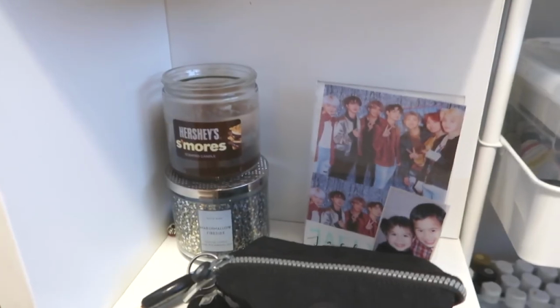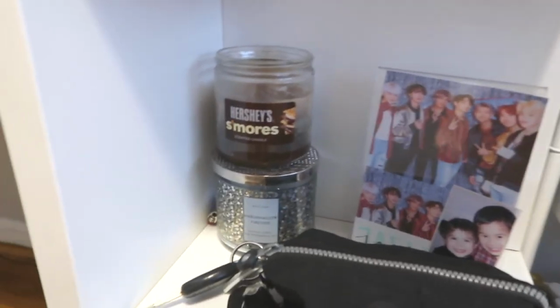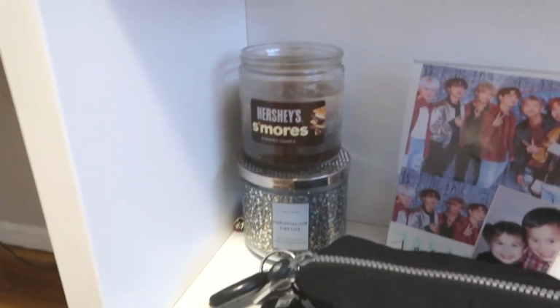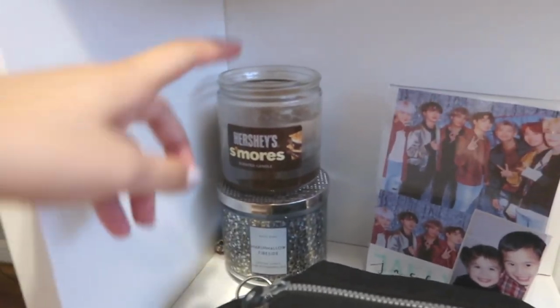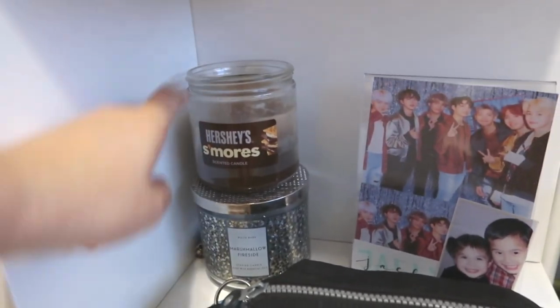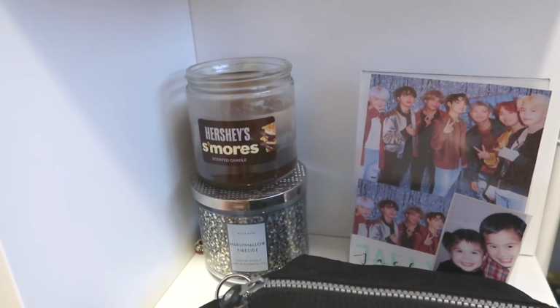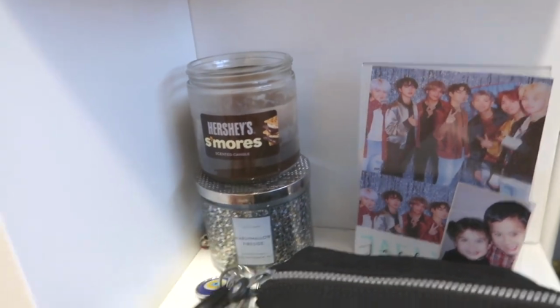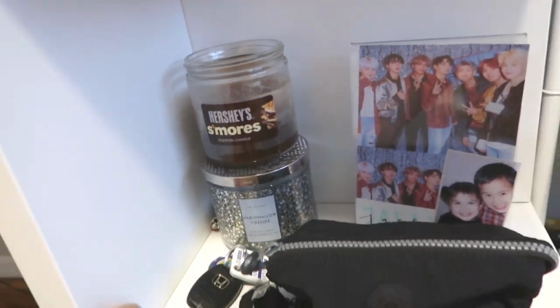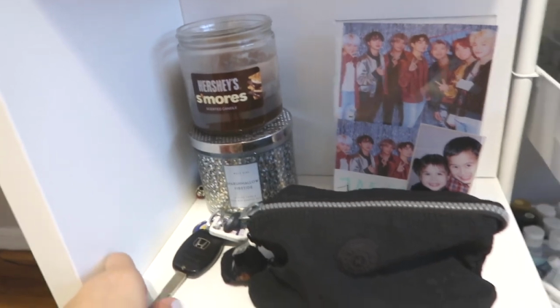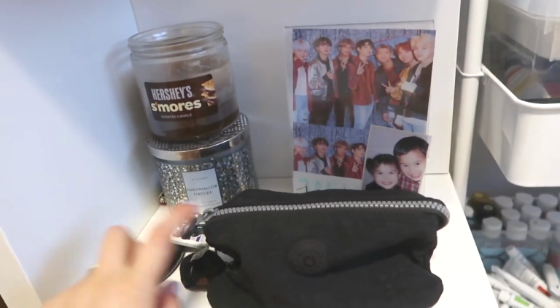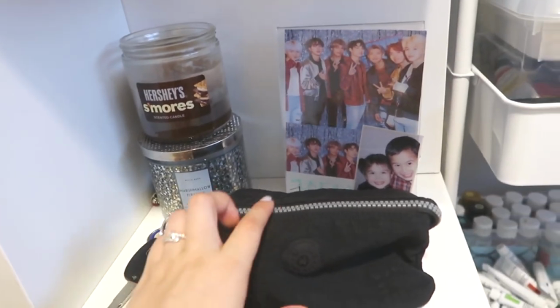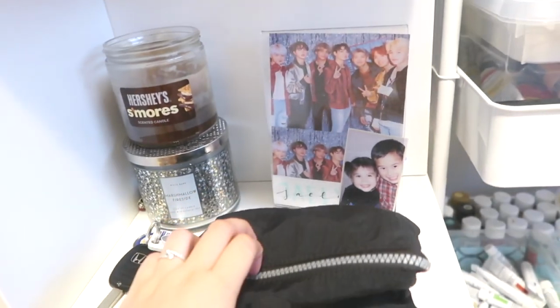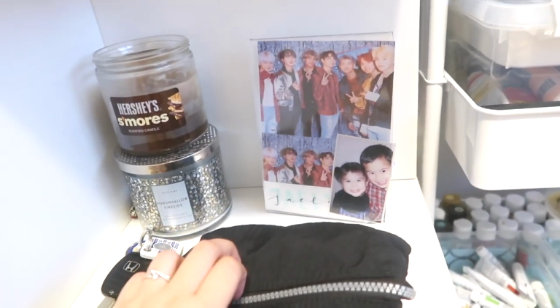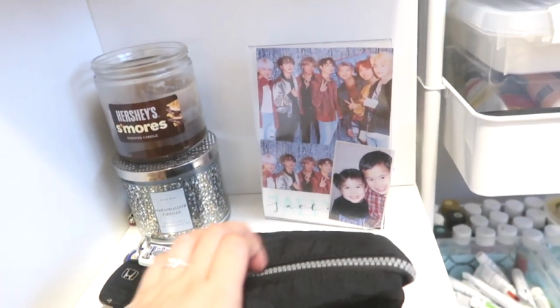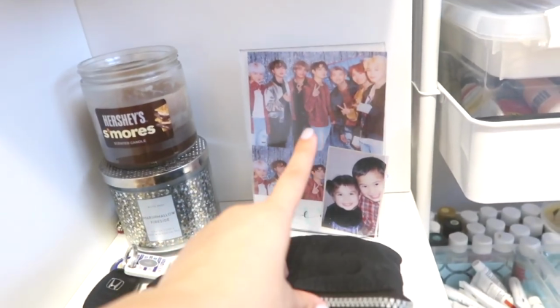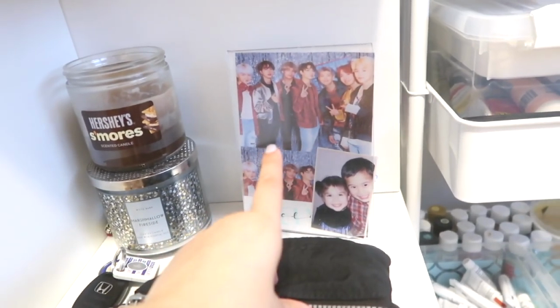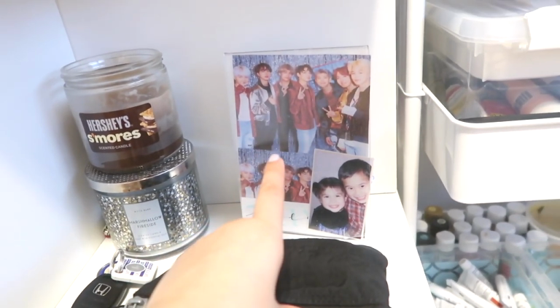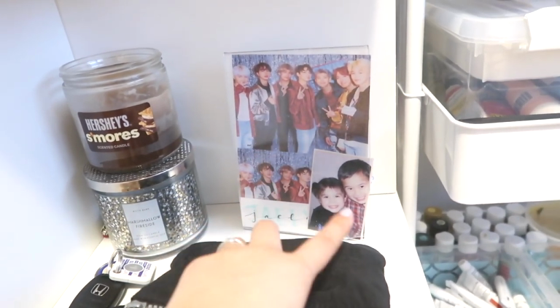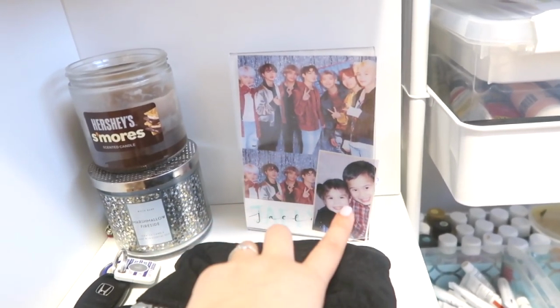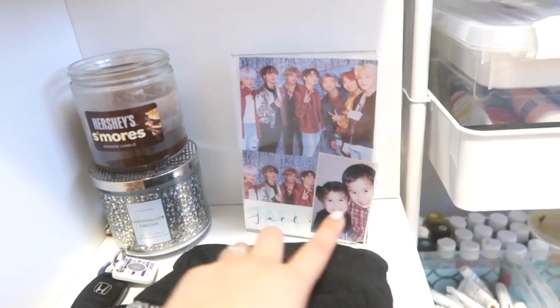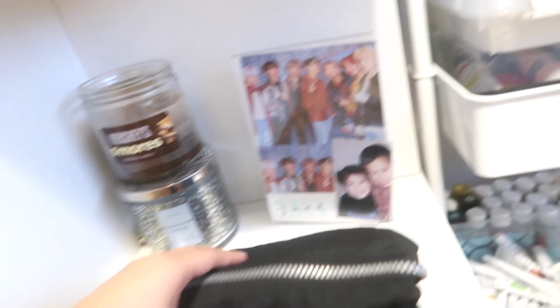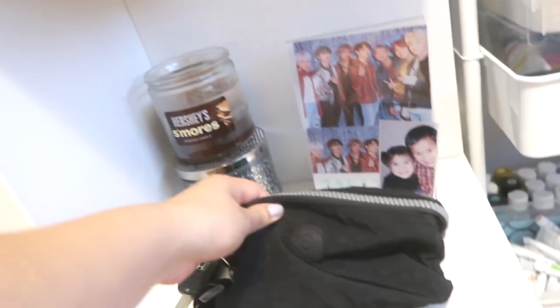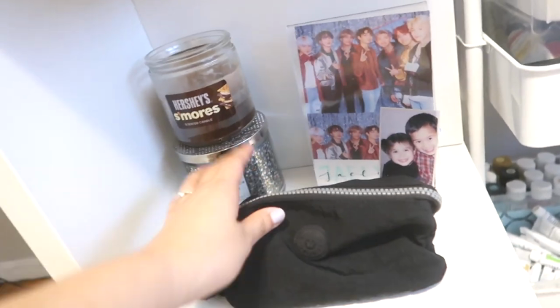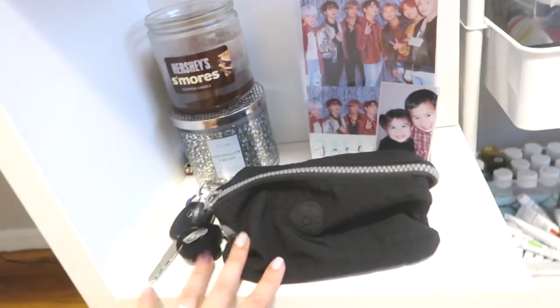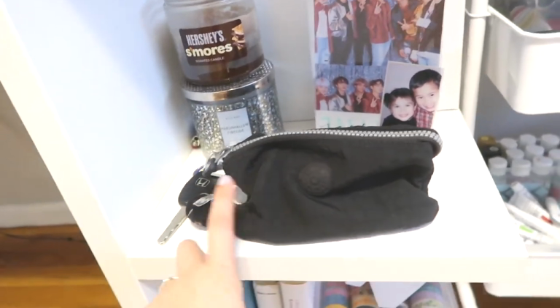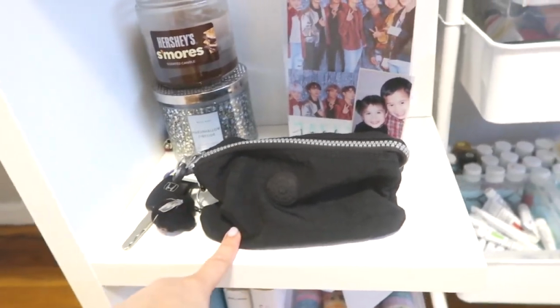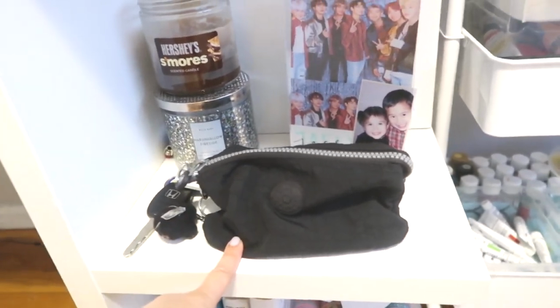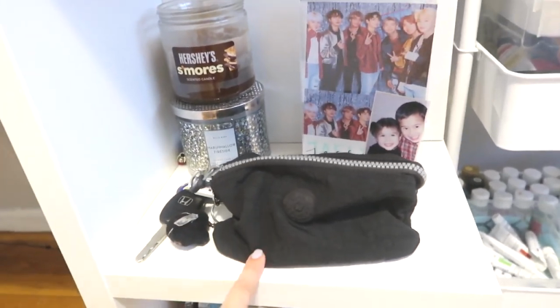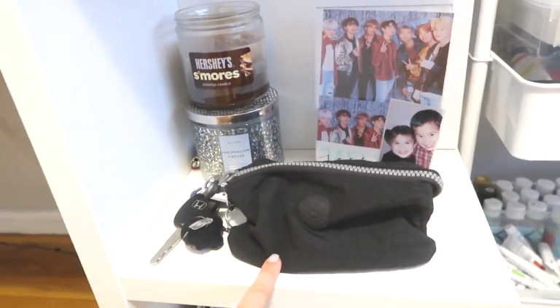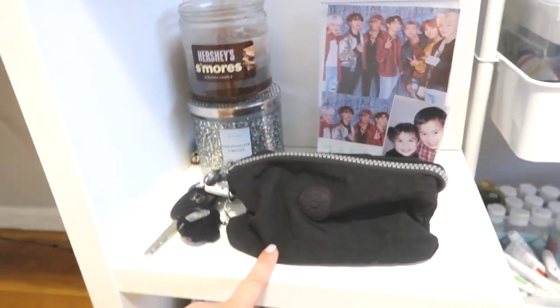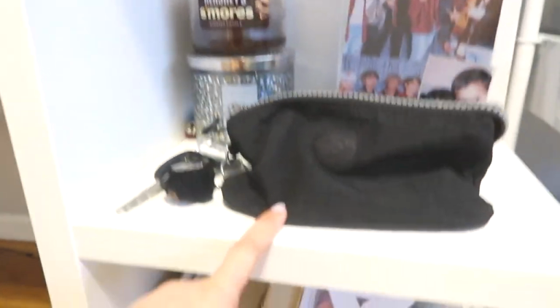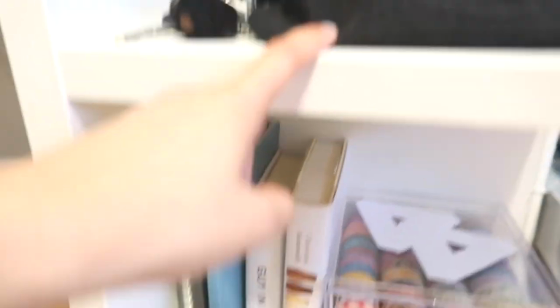Moving on to the side of my desk, I like to have candles and light them because they smell good. I have my keys and this pouch. Some photos of BTS and my brother. In the pouch I usually keep things like my keys and my wallet because I don't really like holding purses.